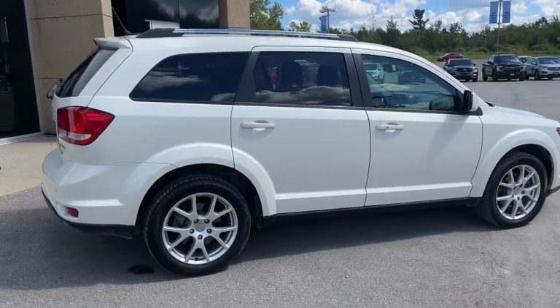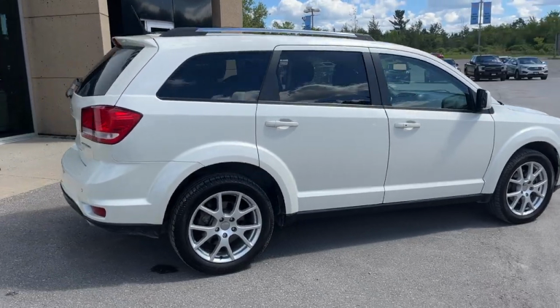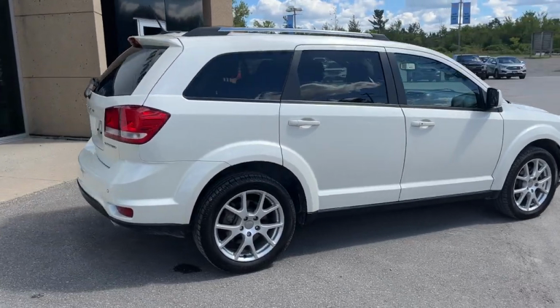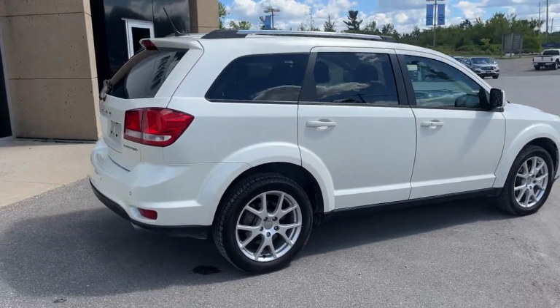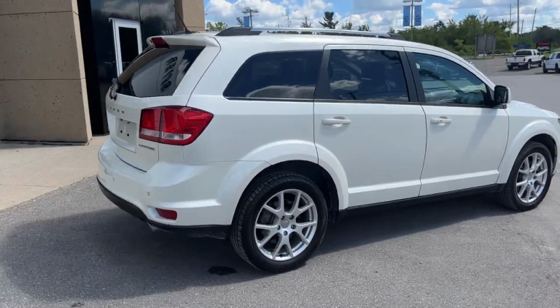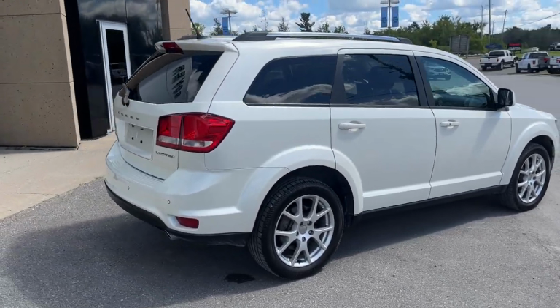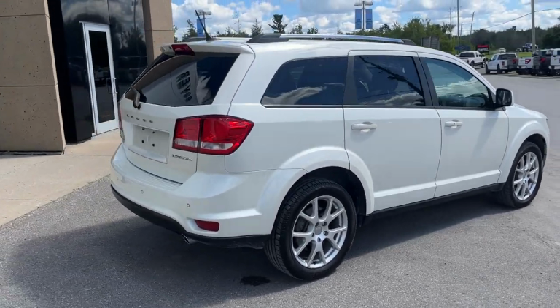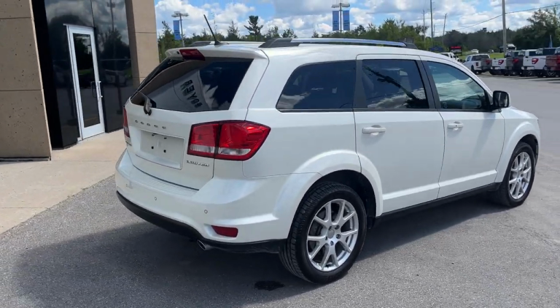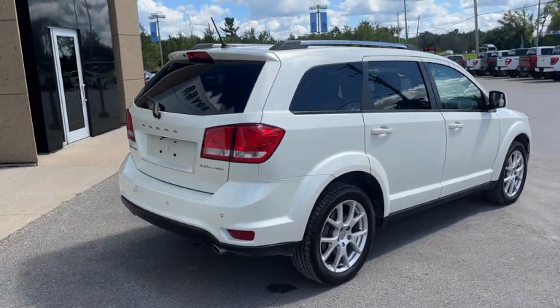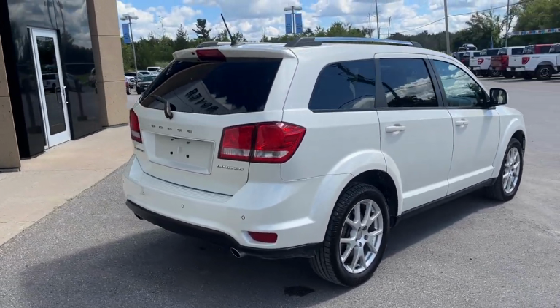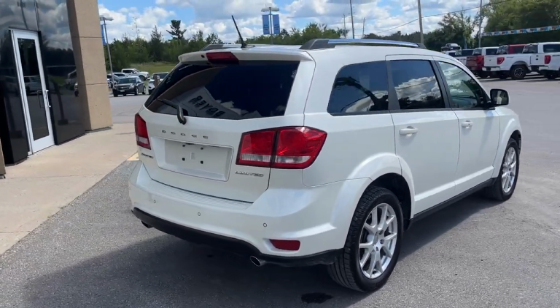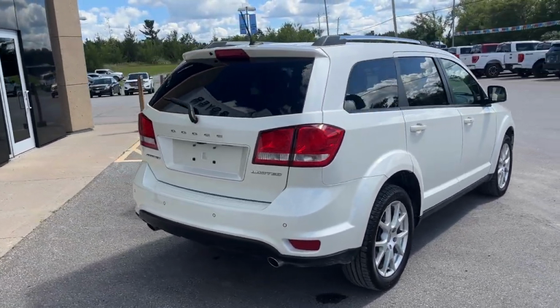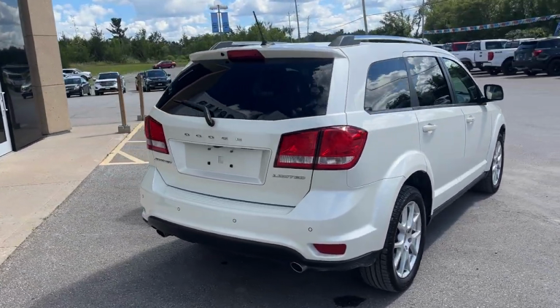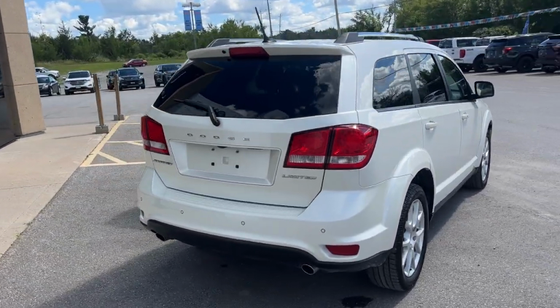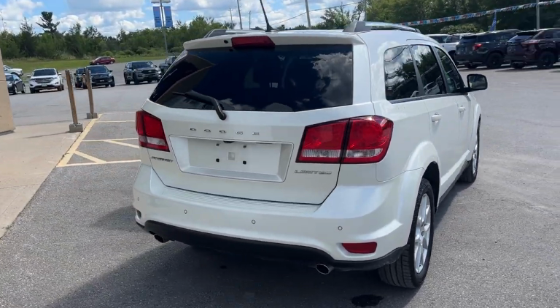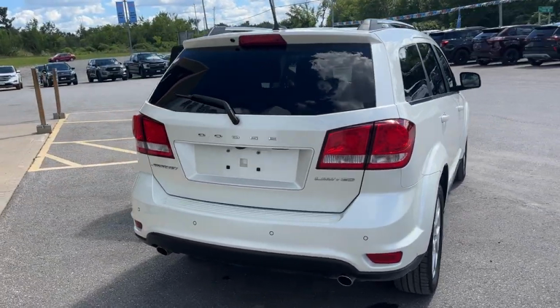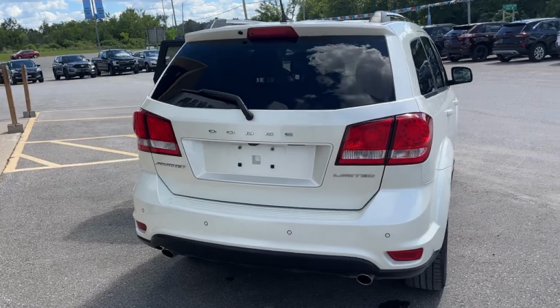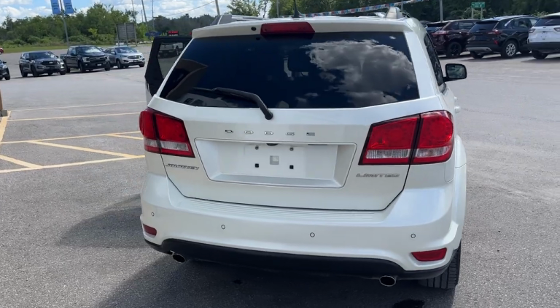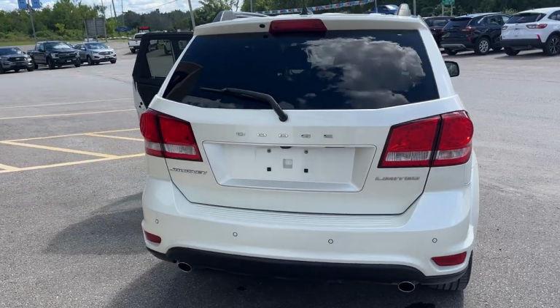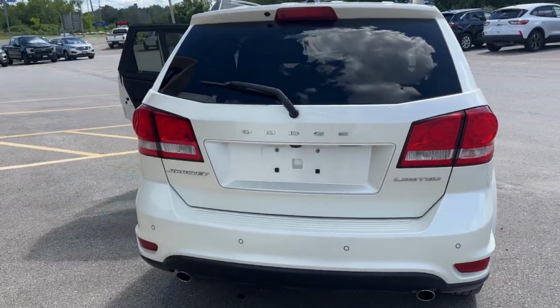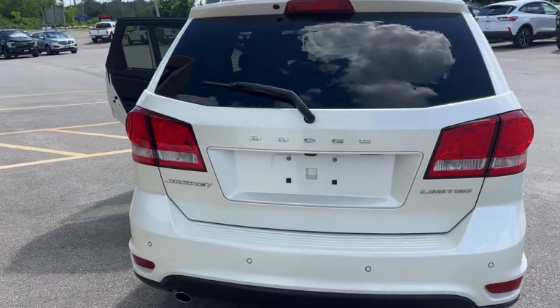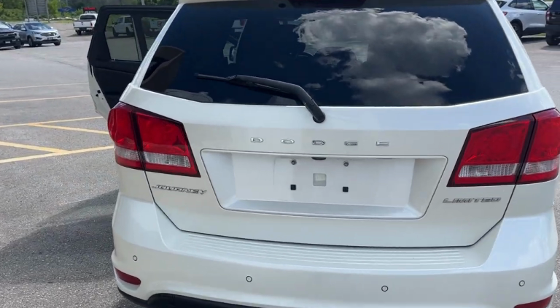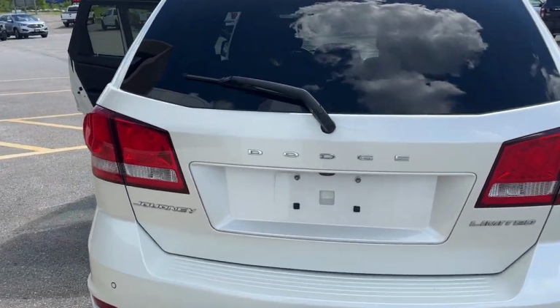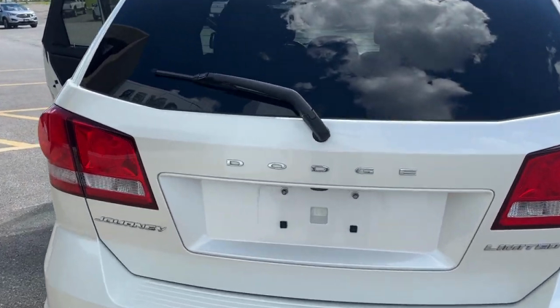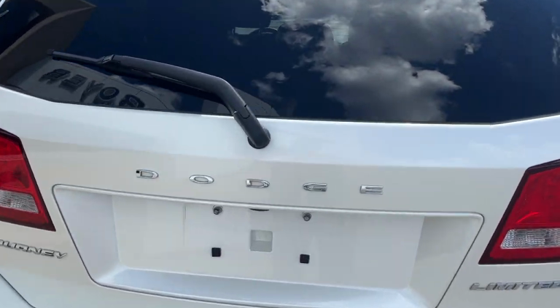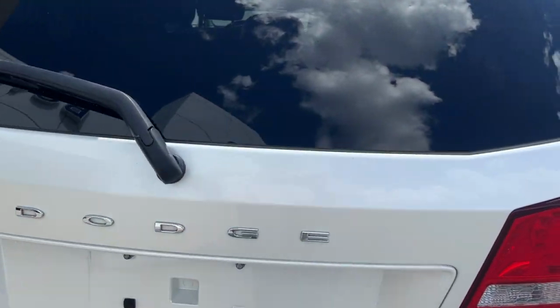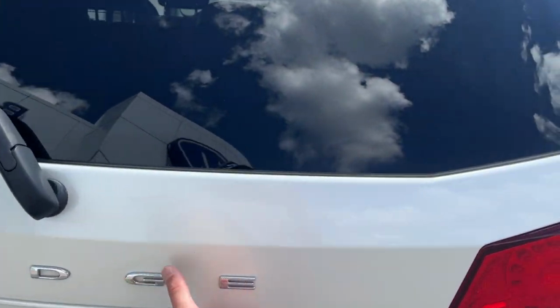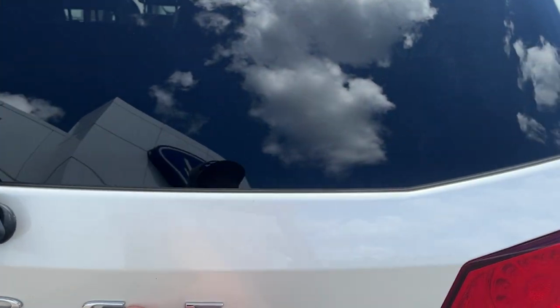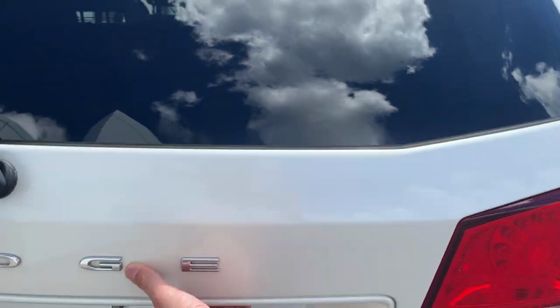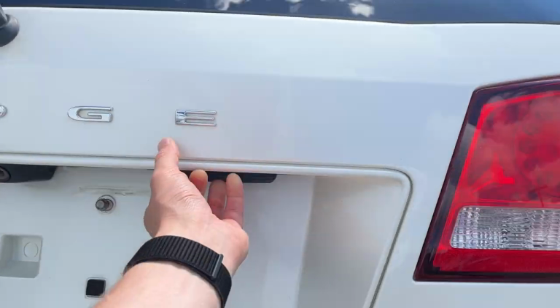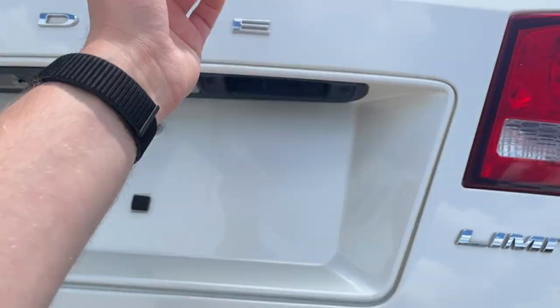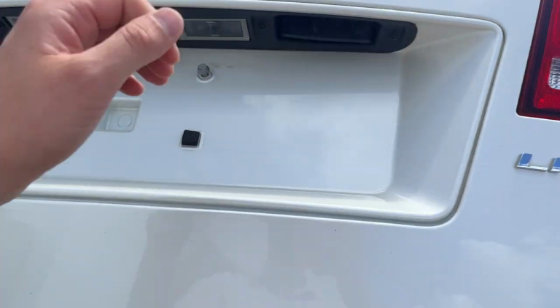Coming around to the rear of the vehicle, you do have reverse parking sensors and a reverse camera. This one also has the dual exhaust in the back.